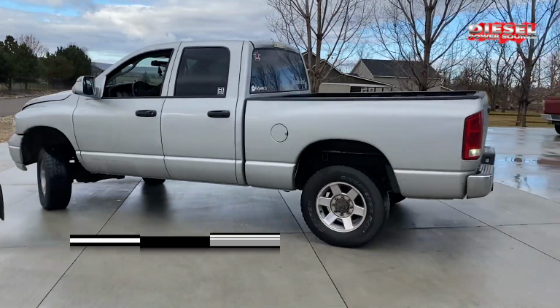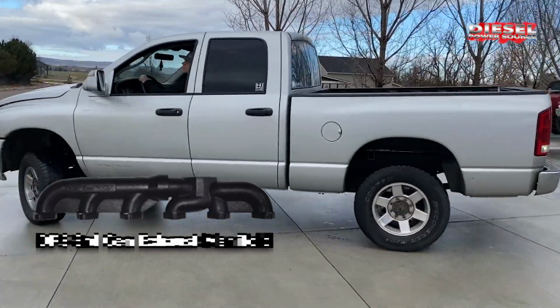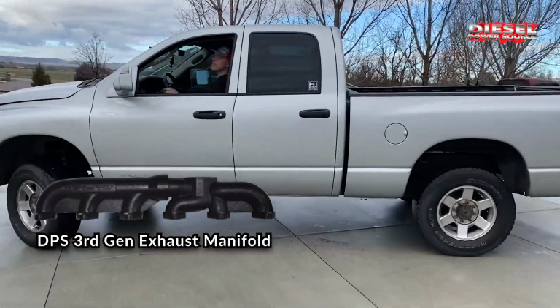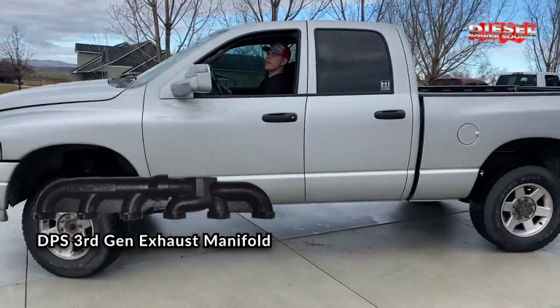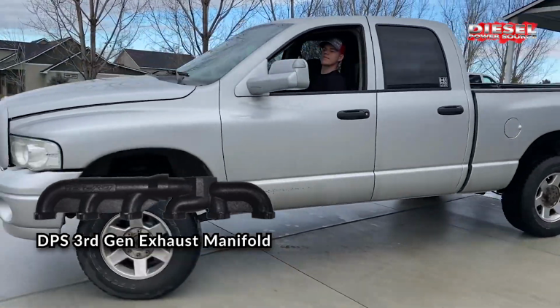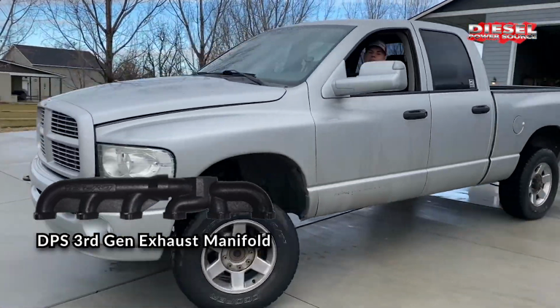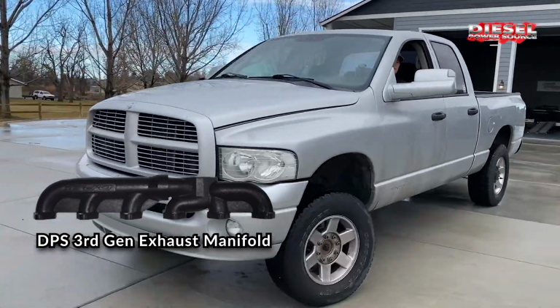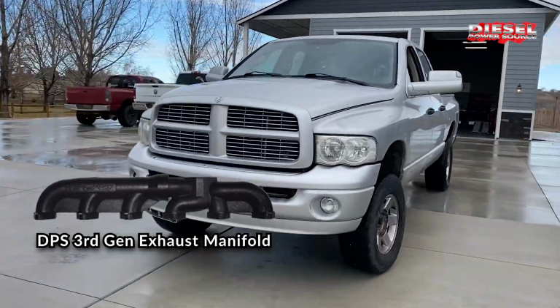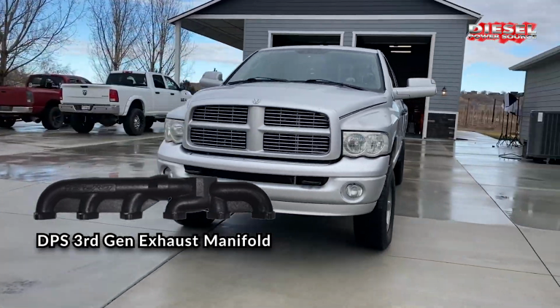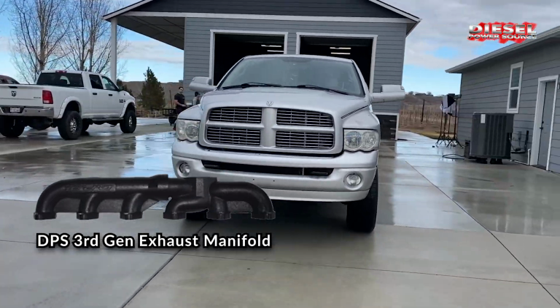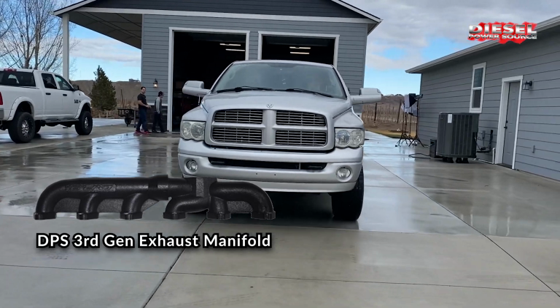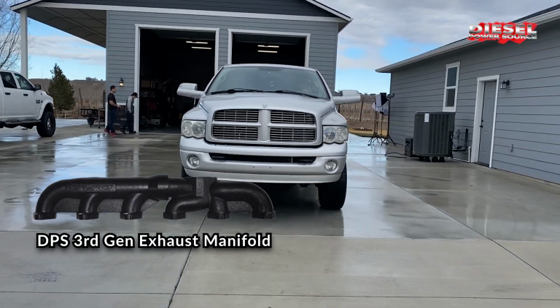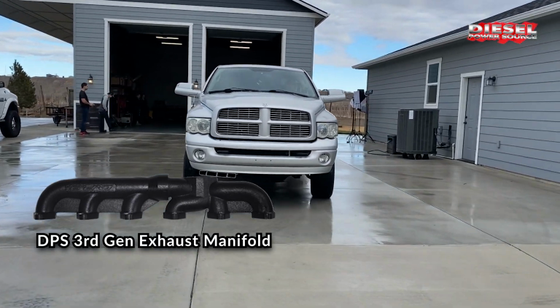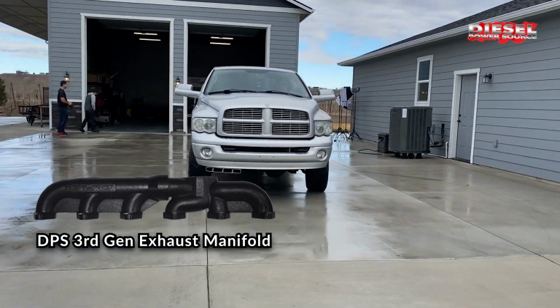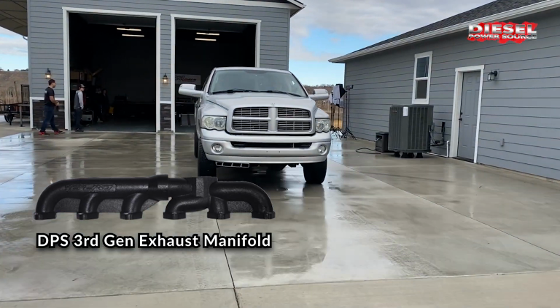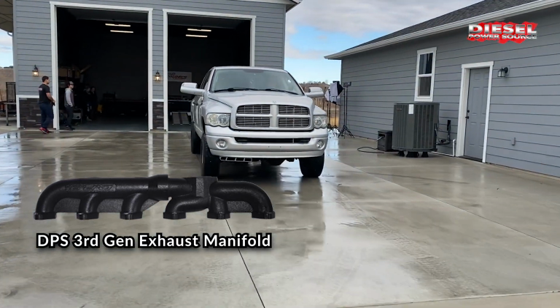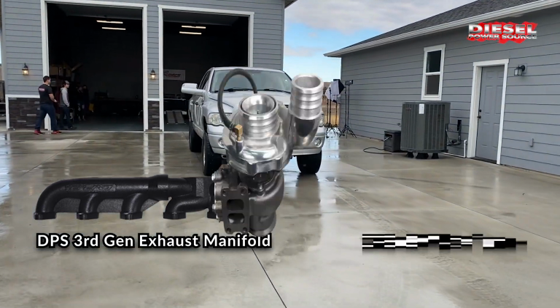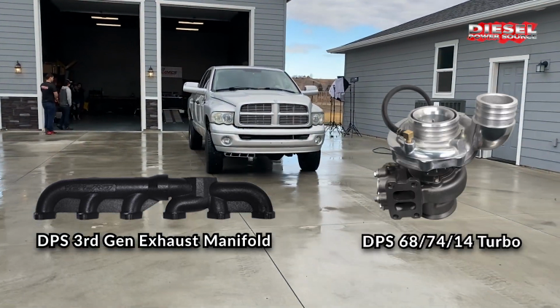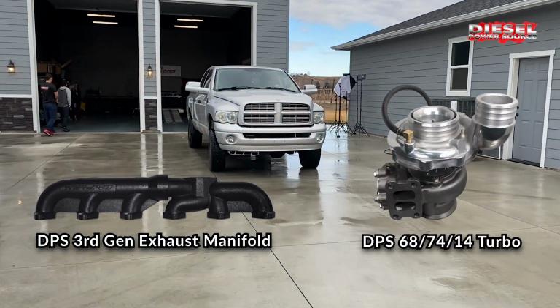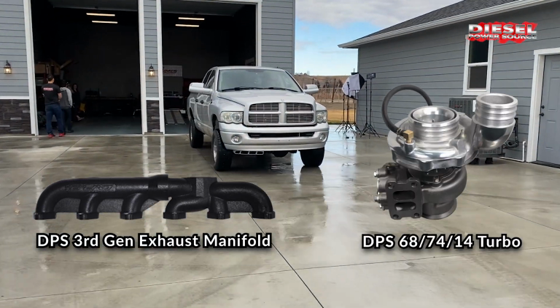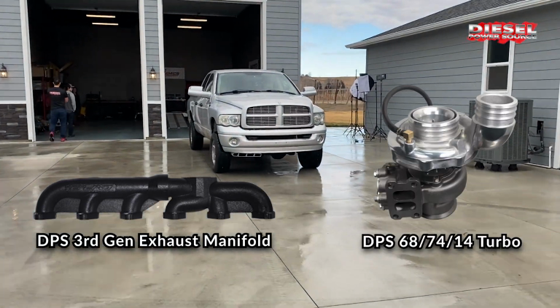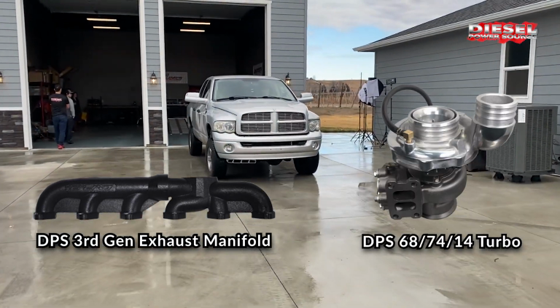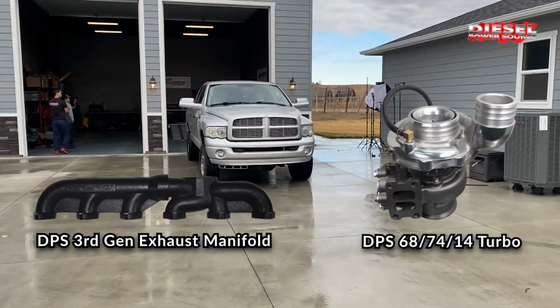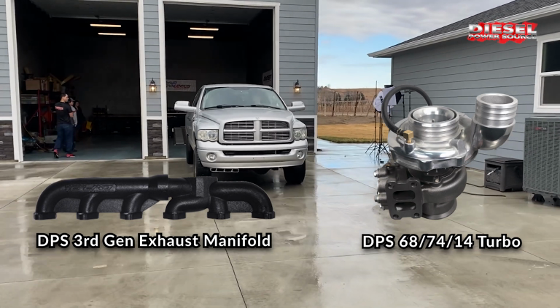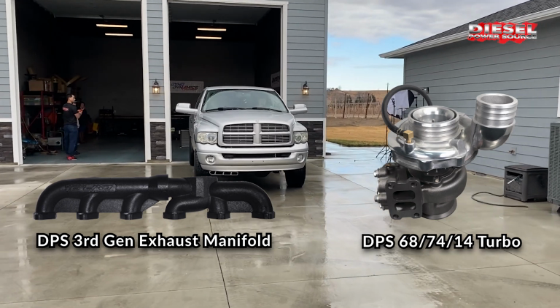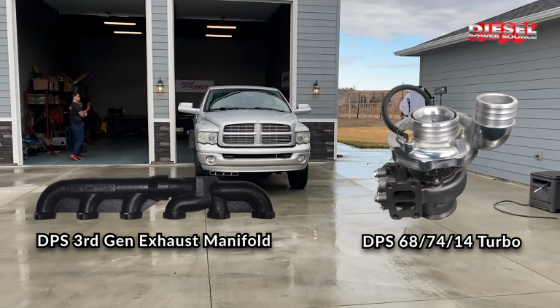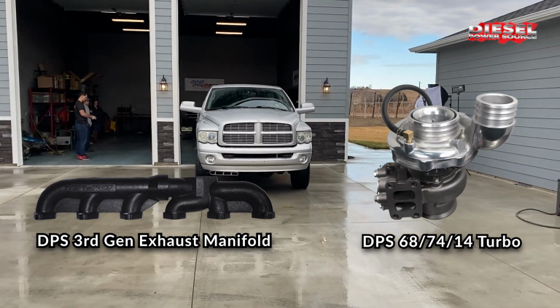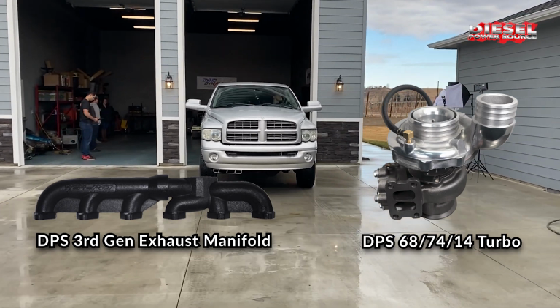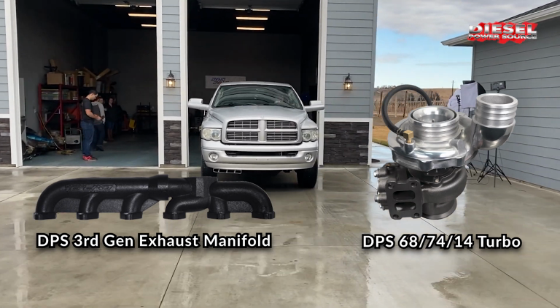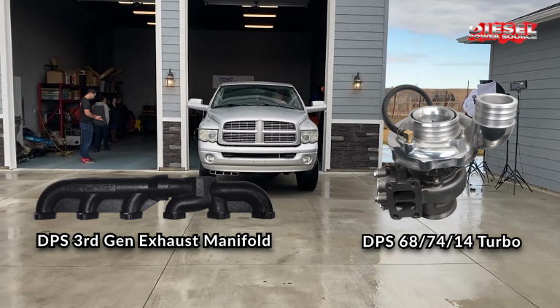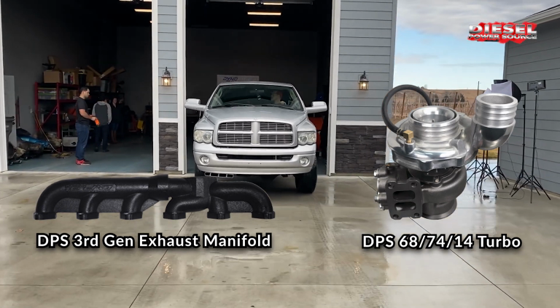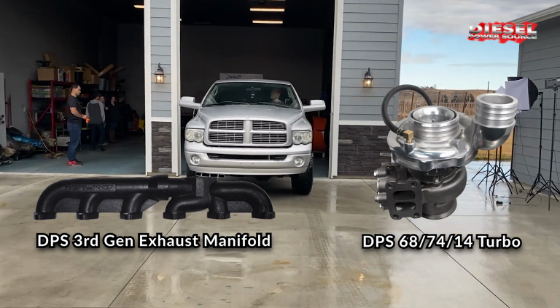The Diesel Power Source exhaust manifold is a direct stock replacement high flow performance manifold. The DPS 6874 is a wastegated S300 stock replacement performance turbo.